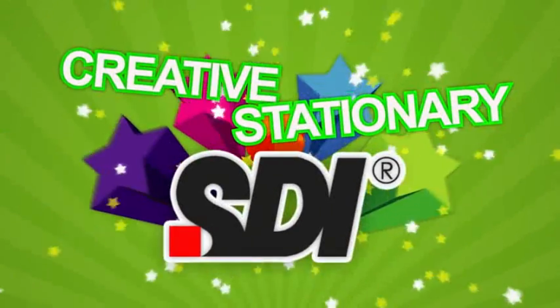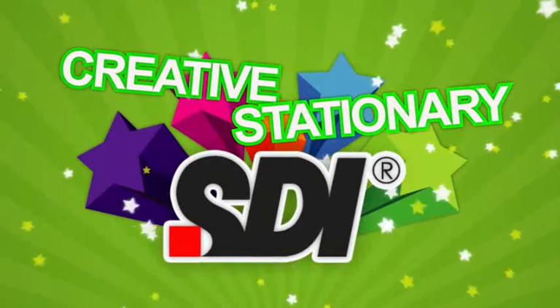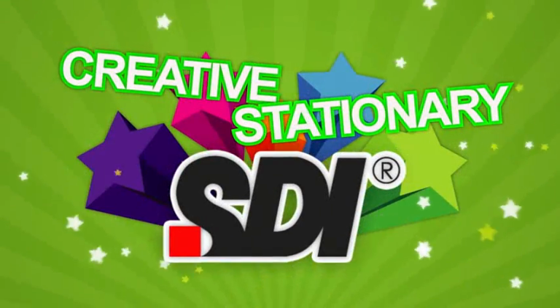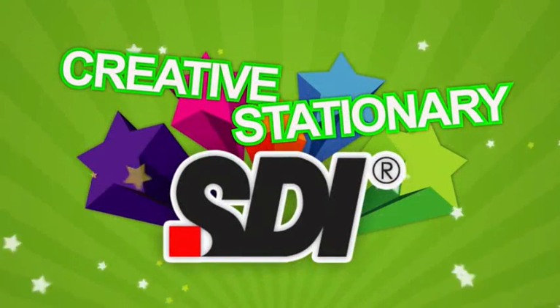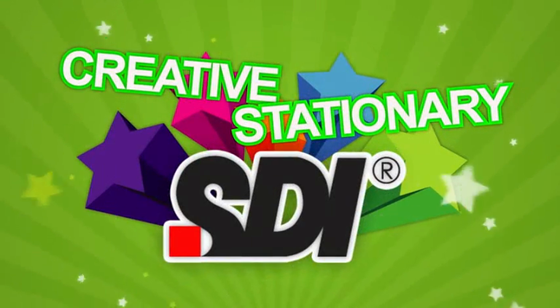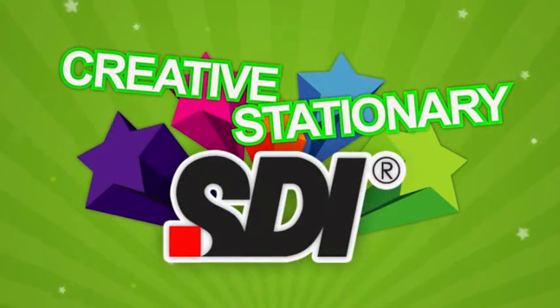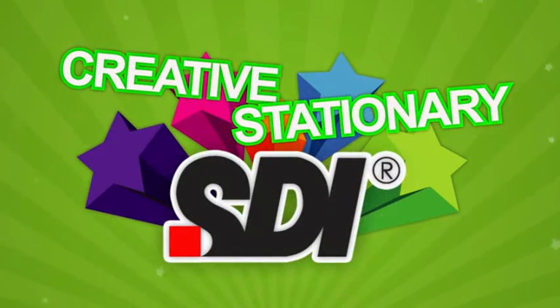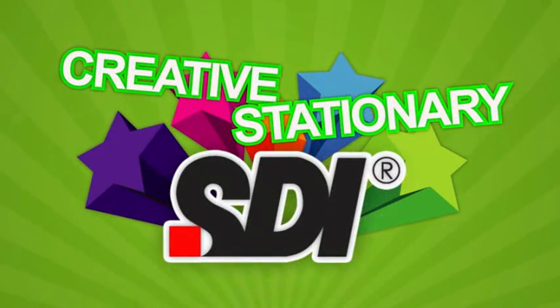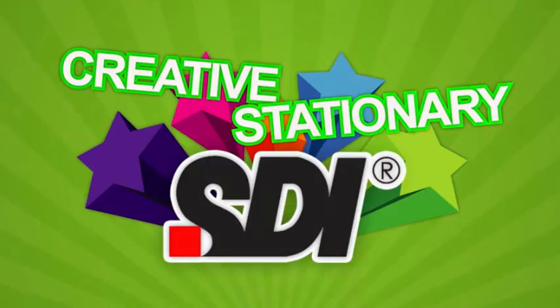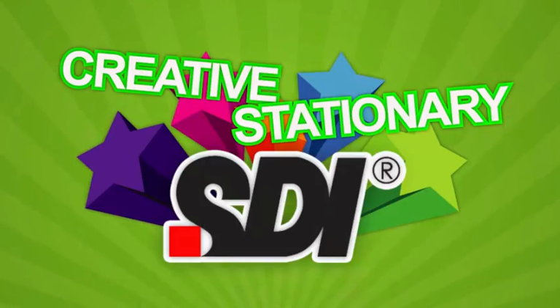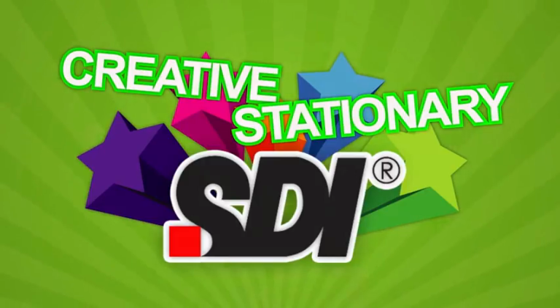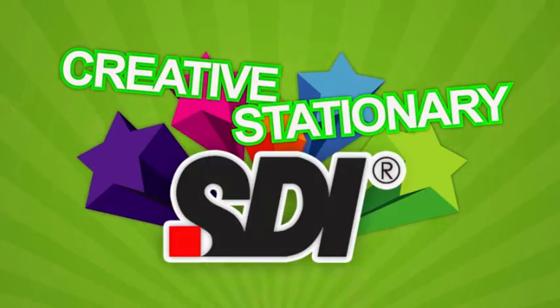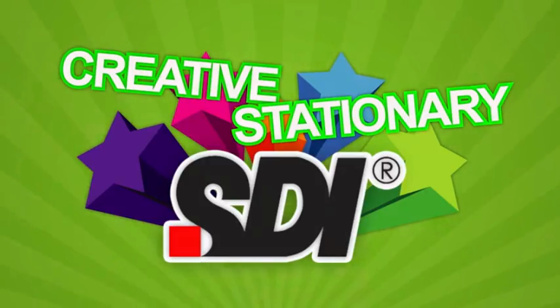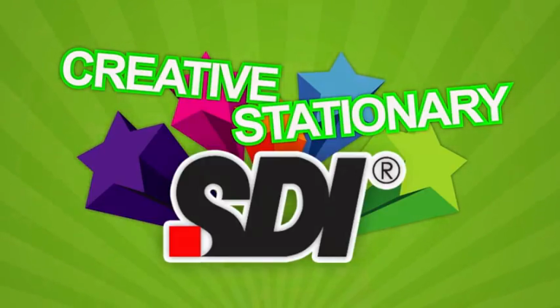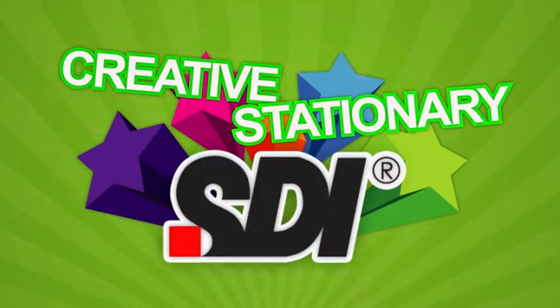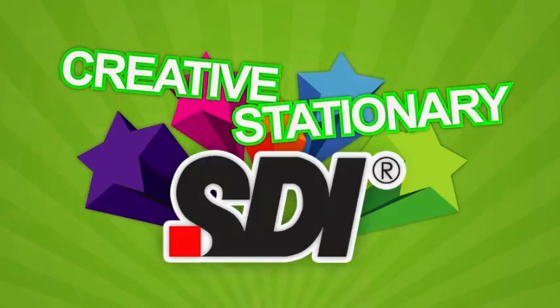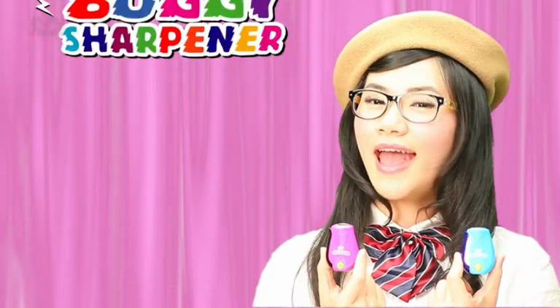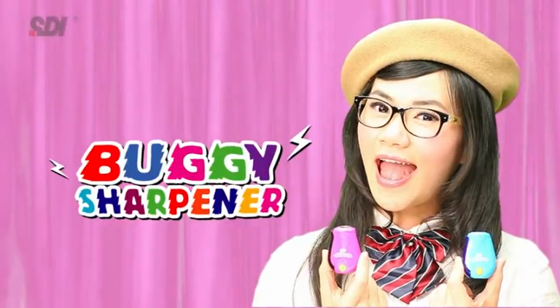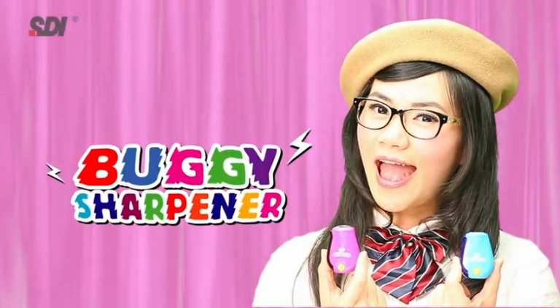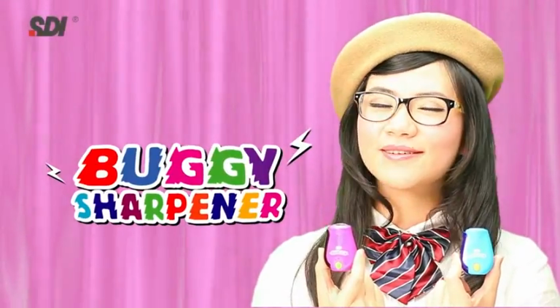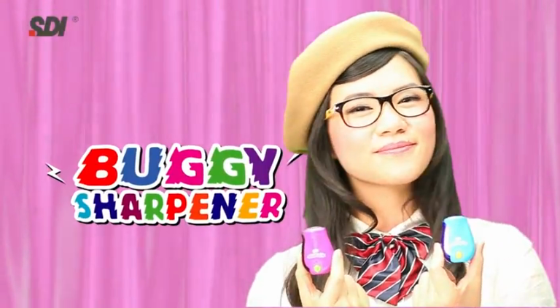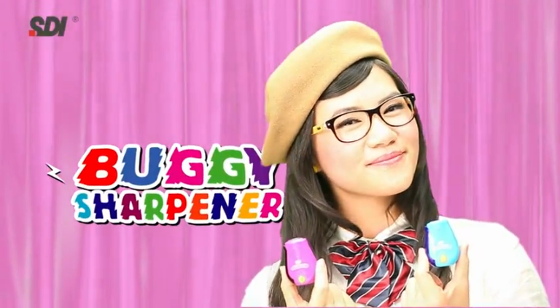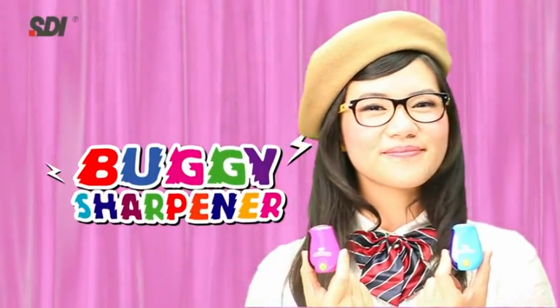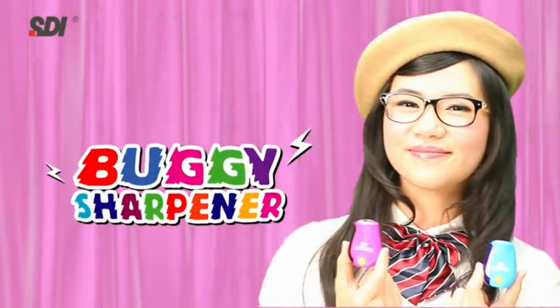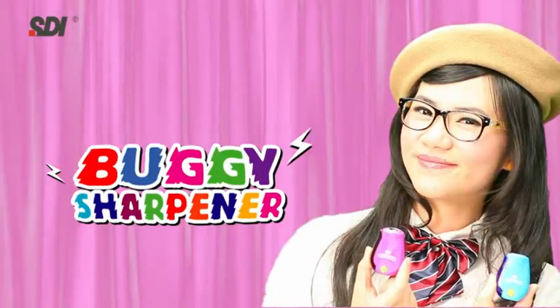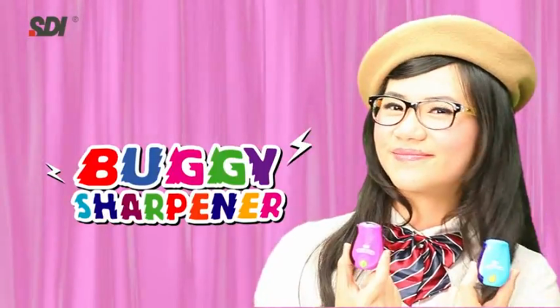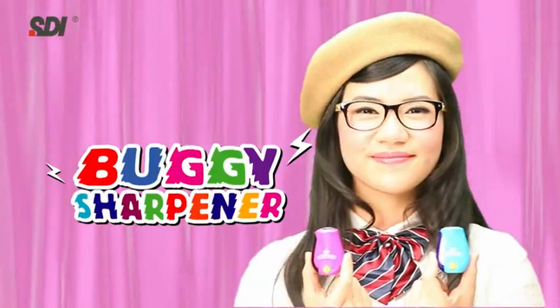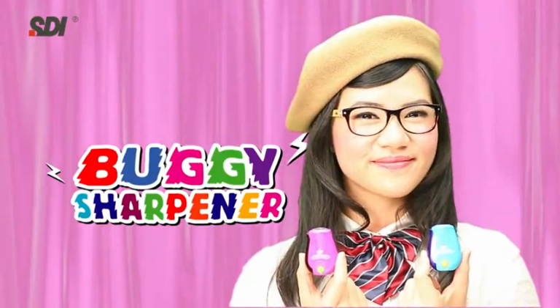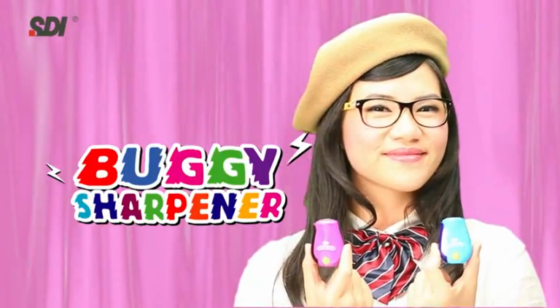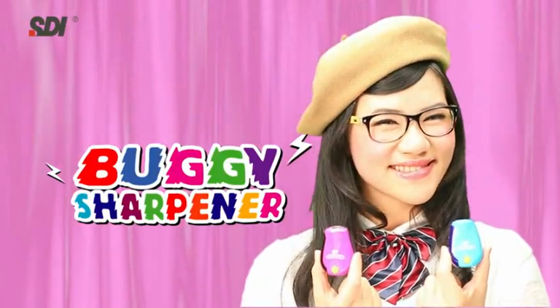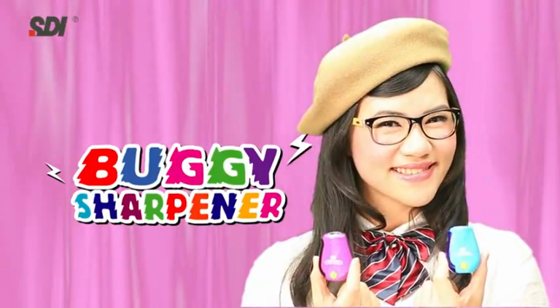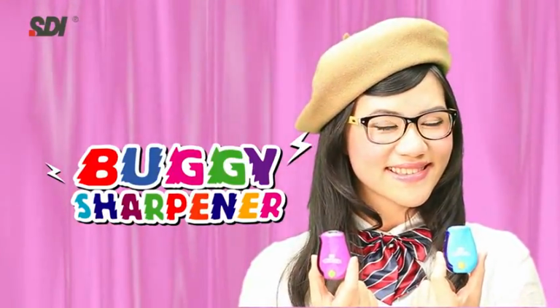SDI presents a new handy pencil sharpener — the lovely SDI Buggy Pencil Sharpener.